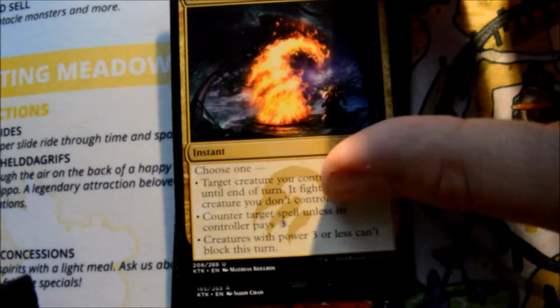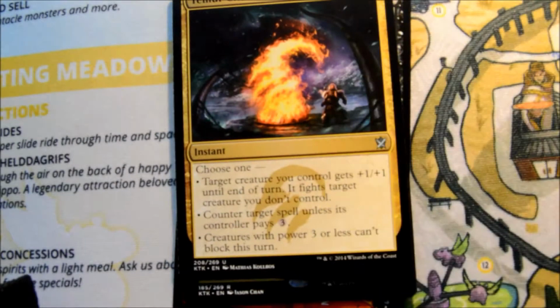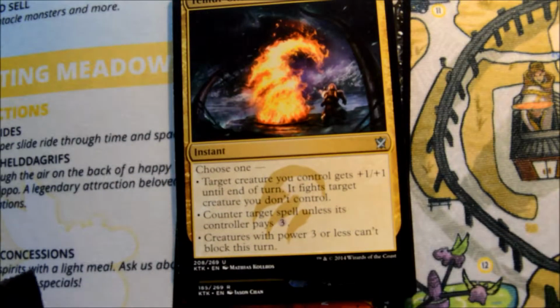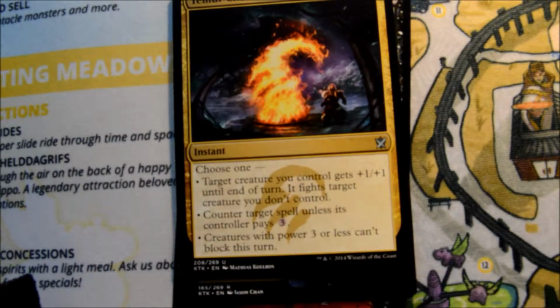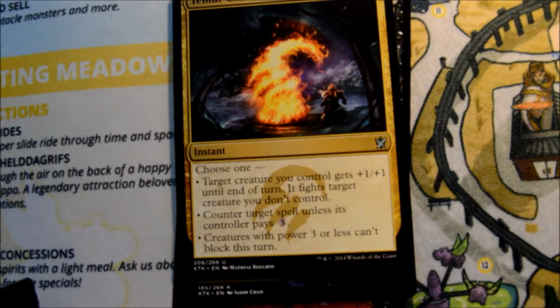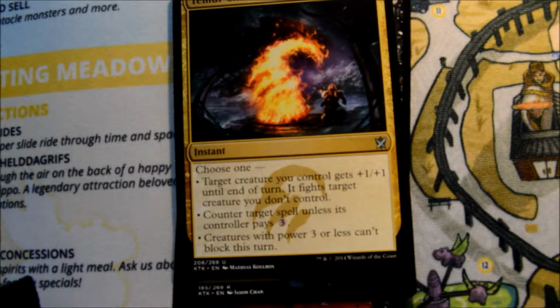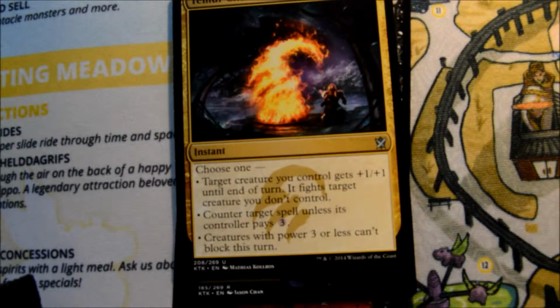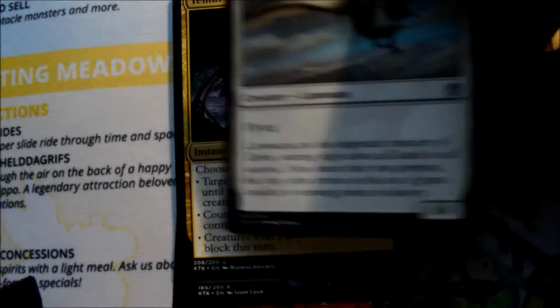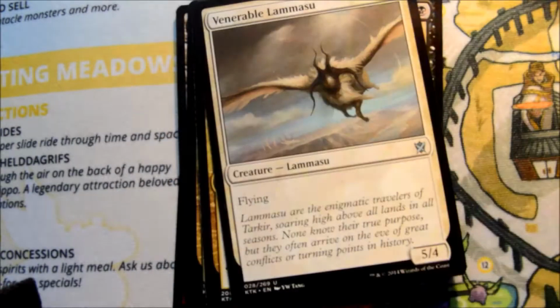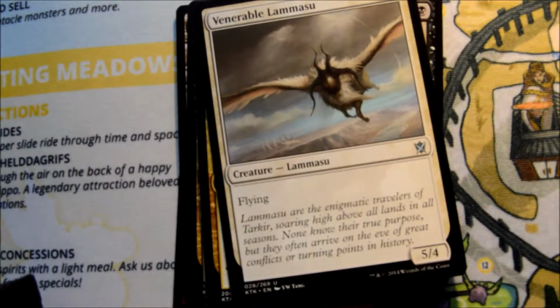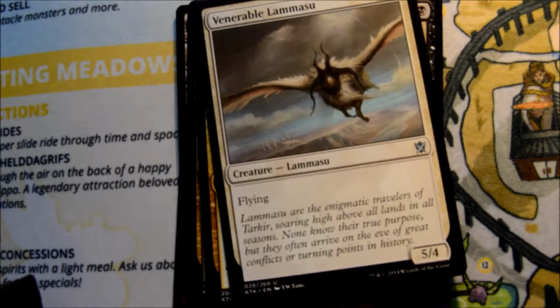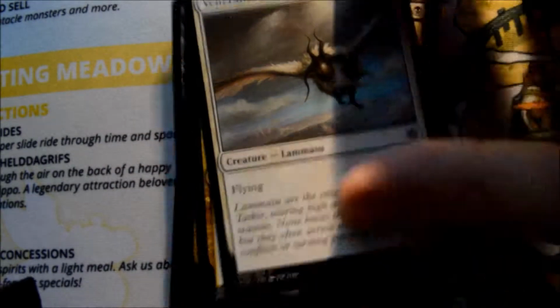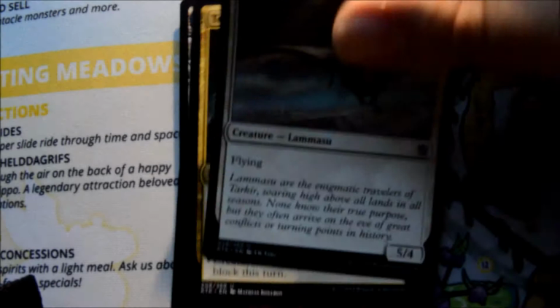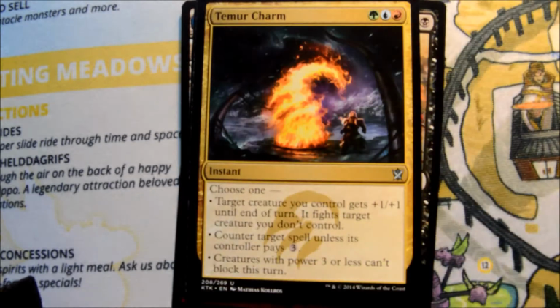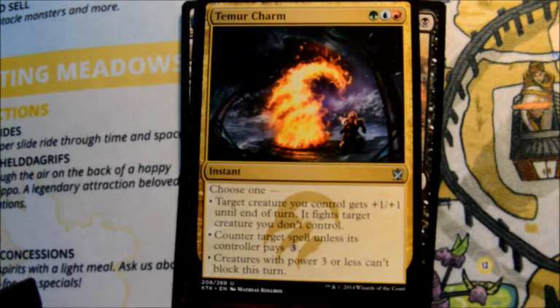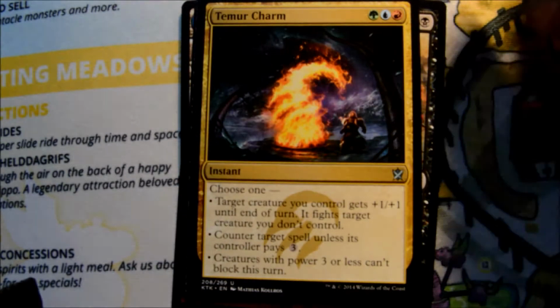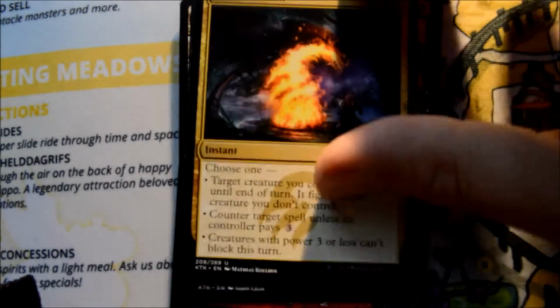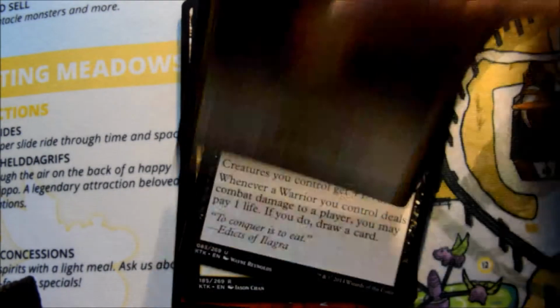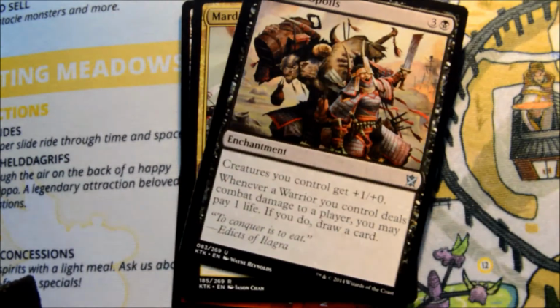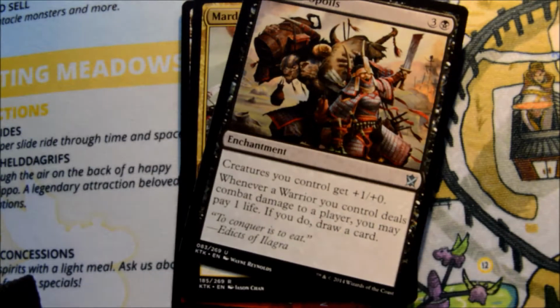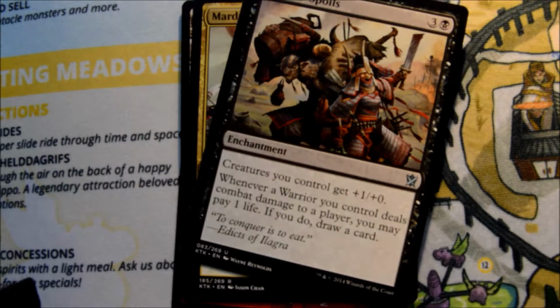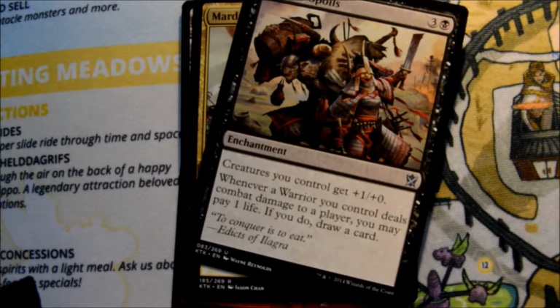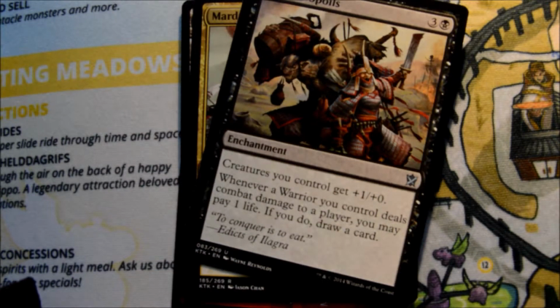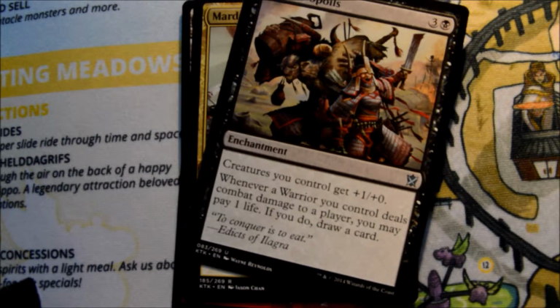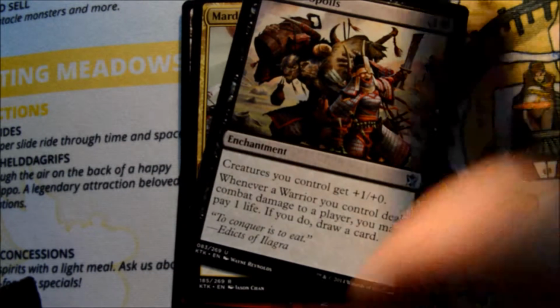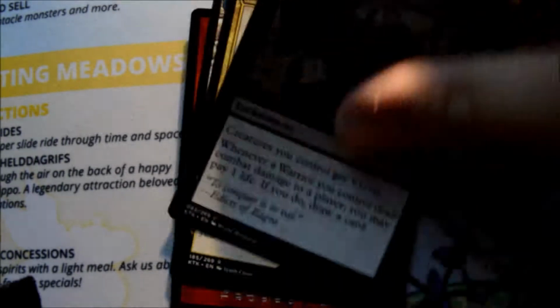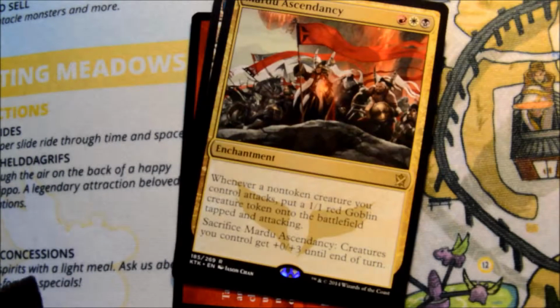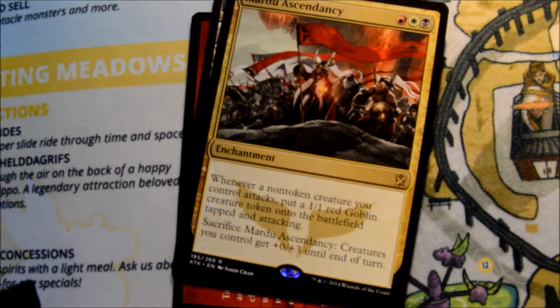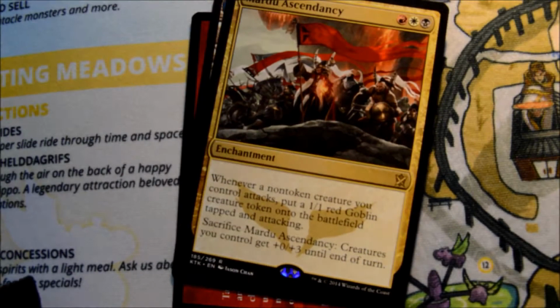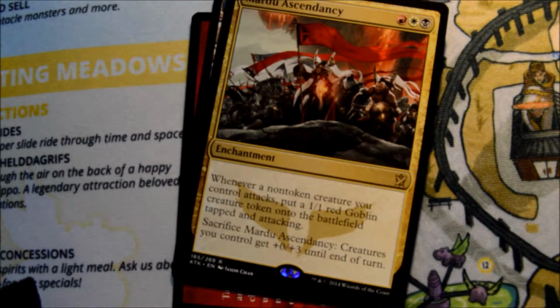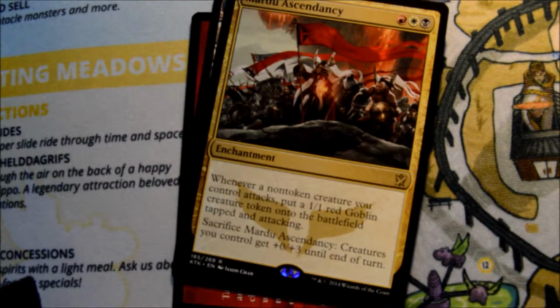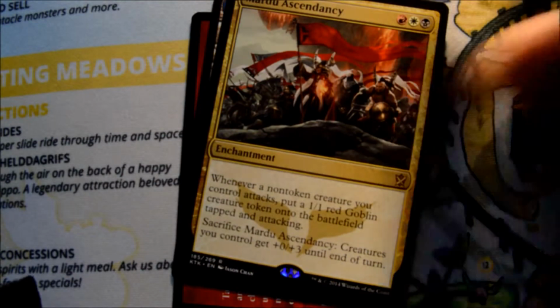First uncommon, Venerable Lammasu, Temur Charm, Raiders' Spoils, and the rare is a Mardu Ascendancy.